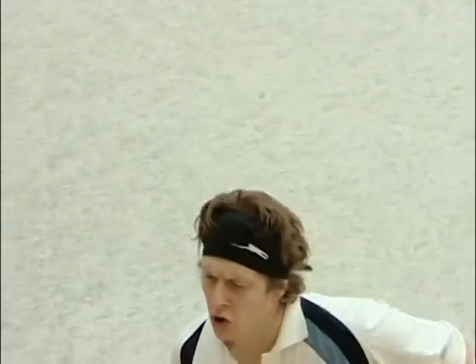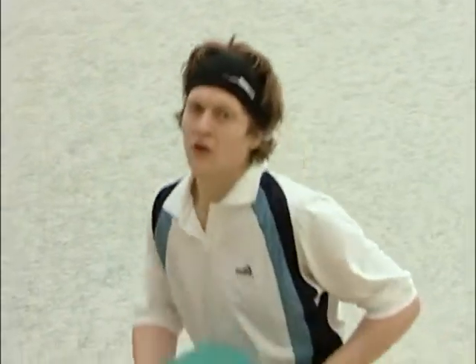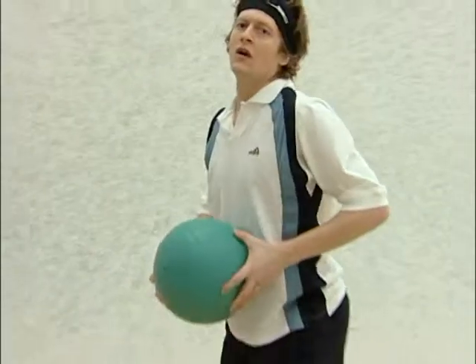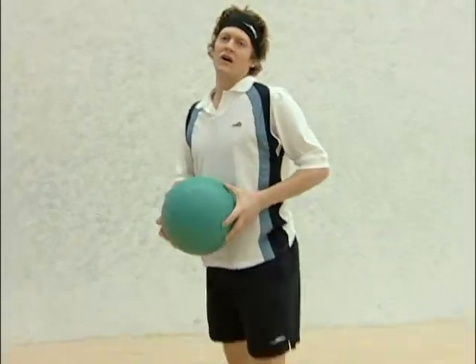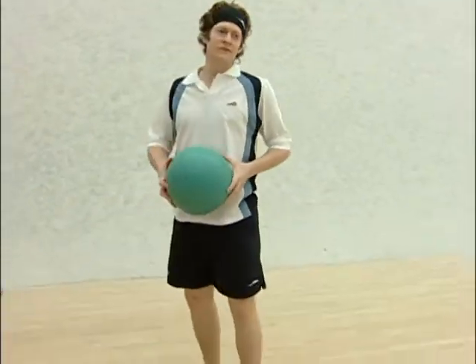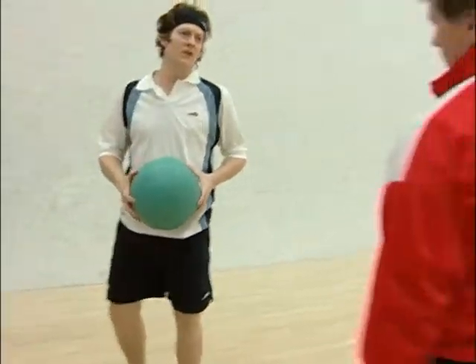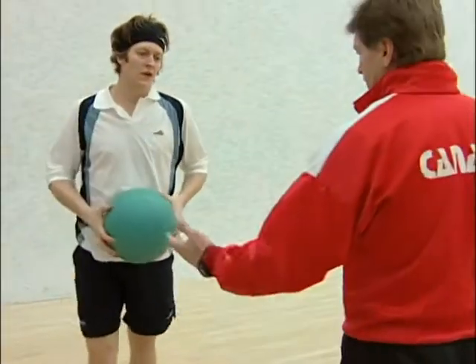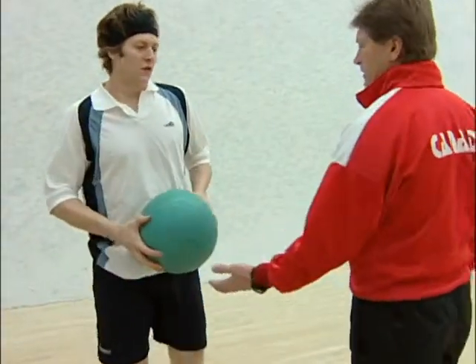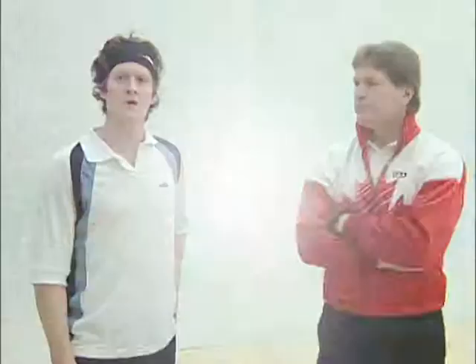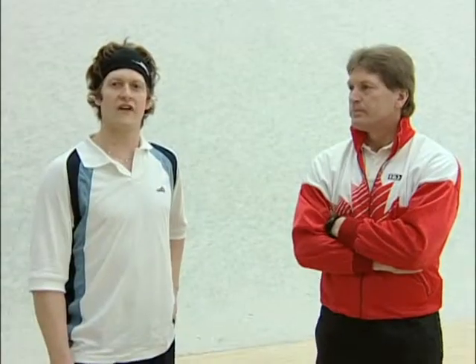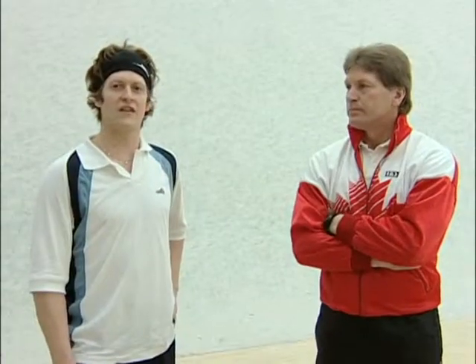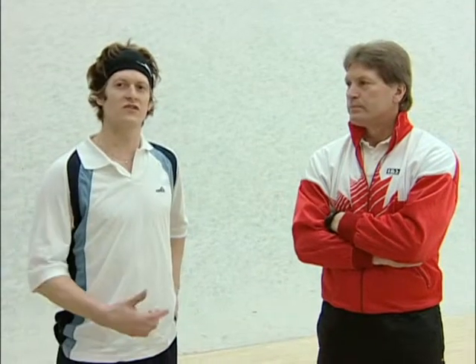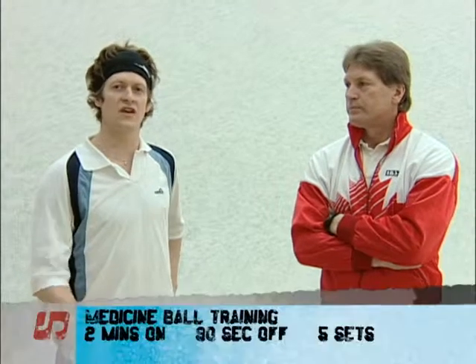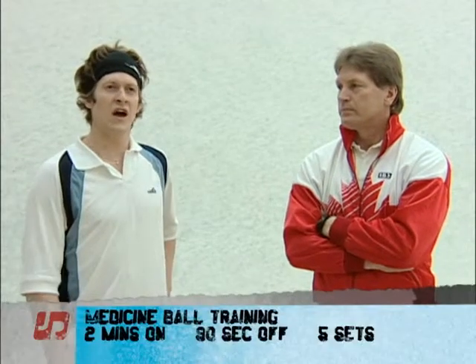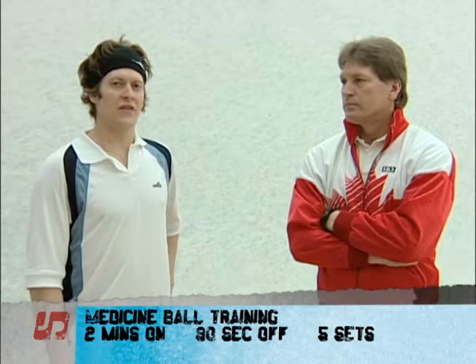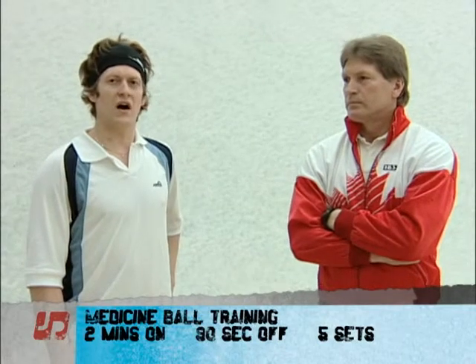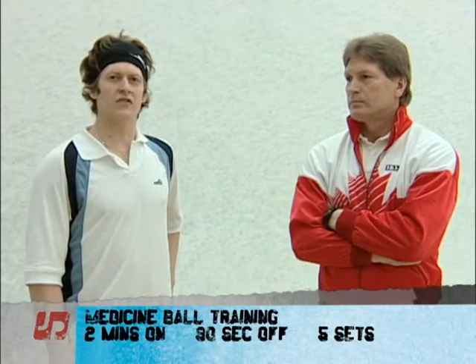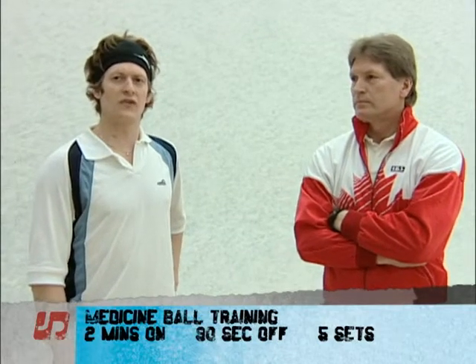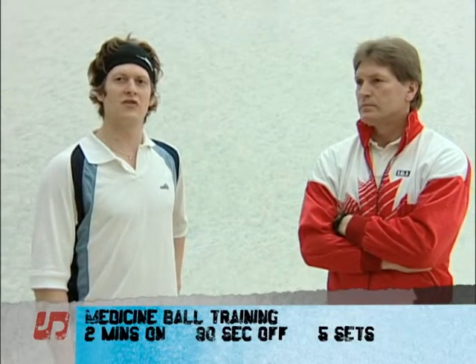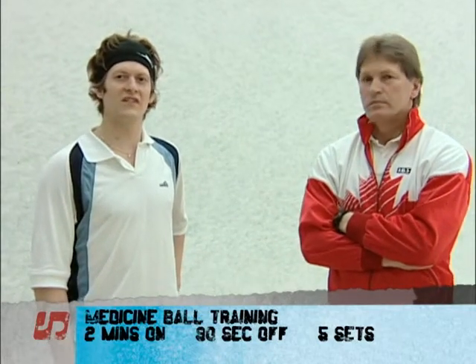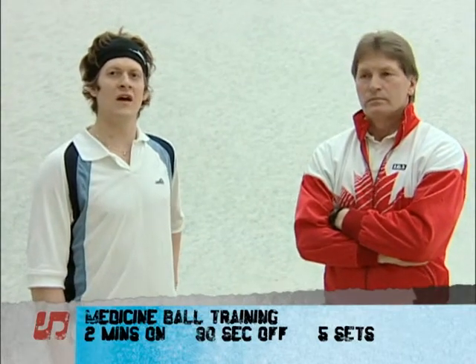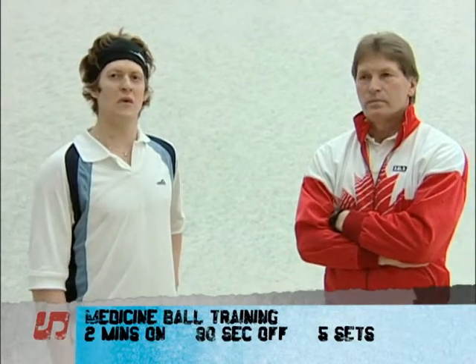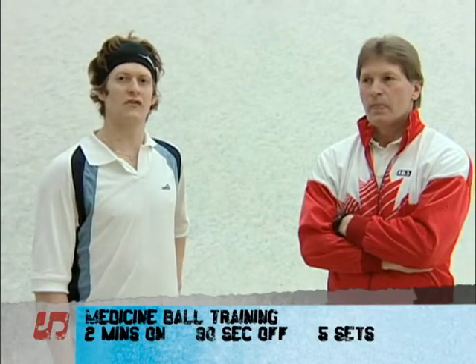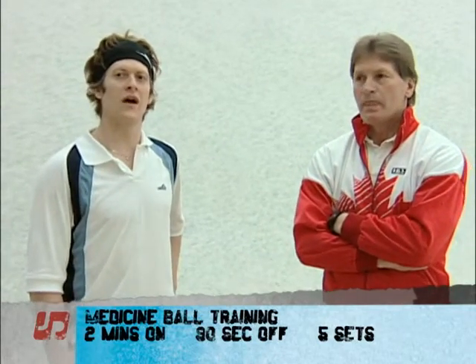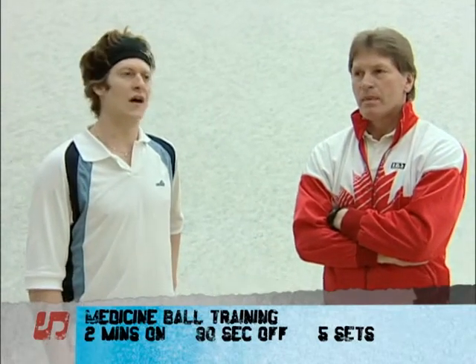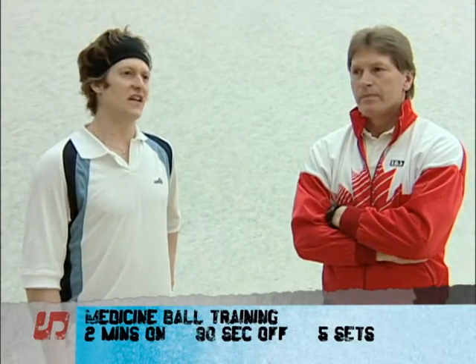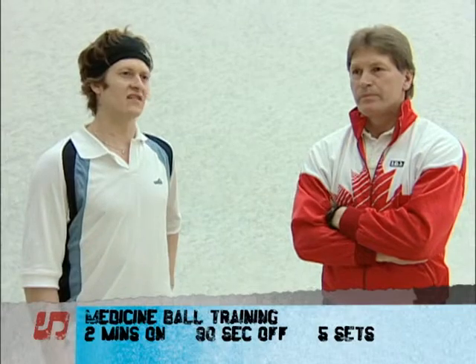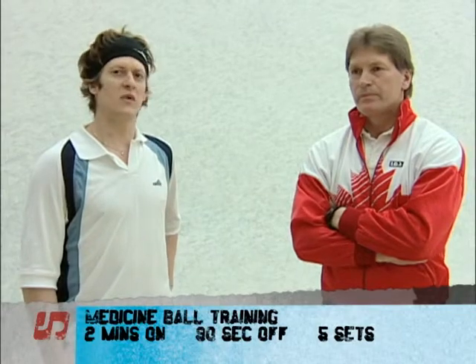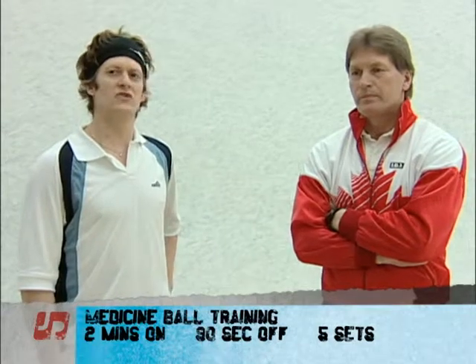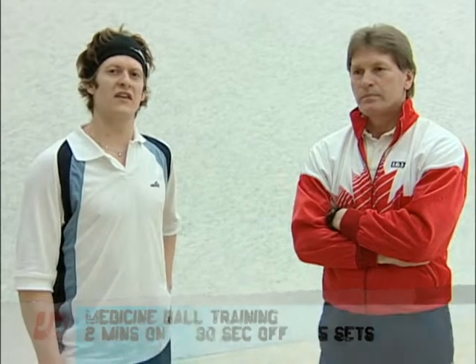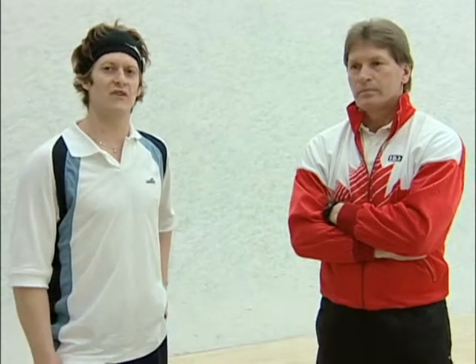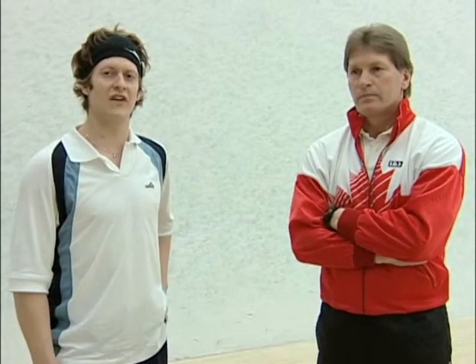Those three medicine ball exercises are quite simple but very effective. We use those — I think we're under duress for about two minutes, and we rest for 90 seconds in between, and we try to repeat that up to five times.